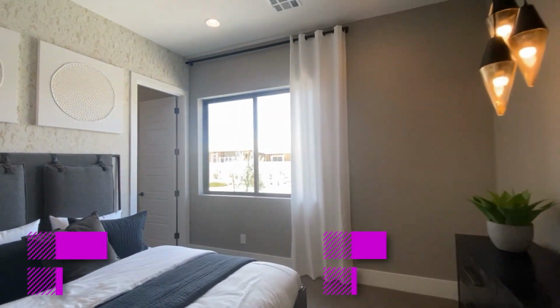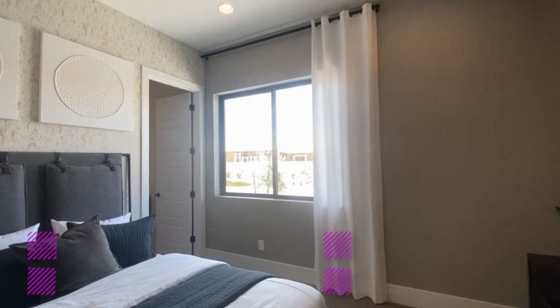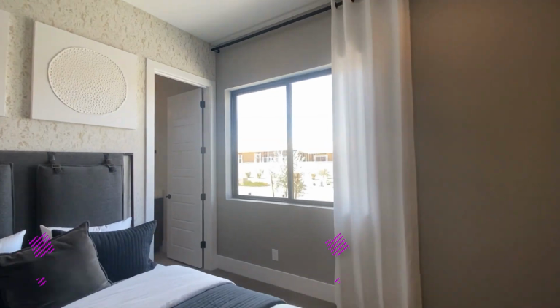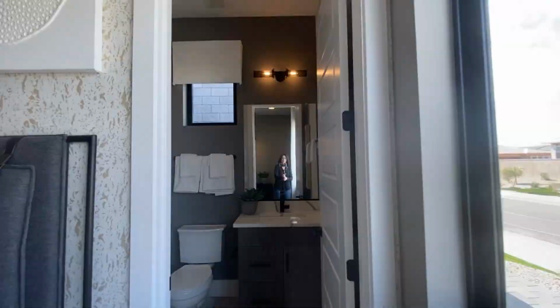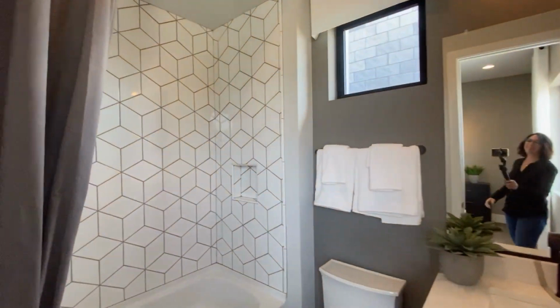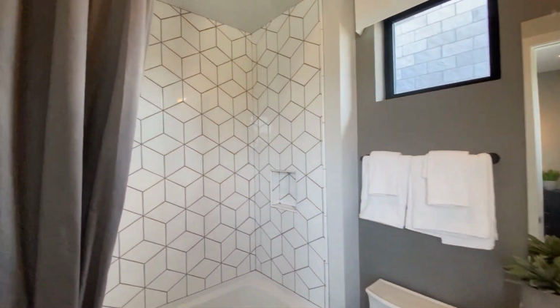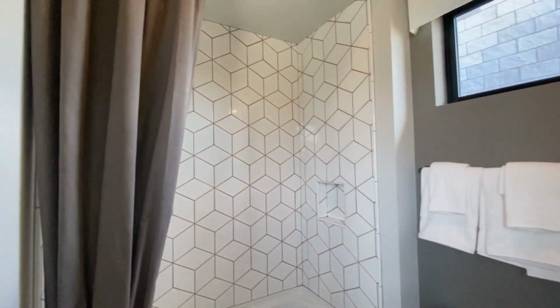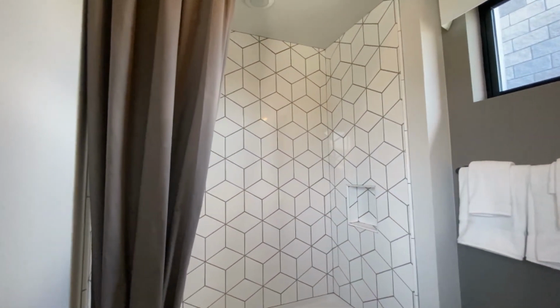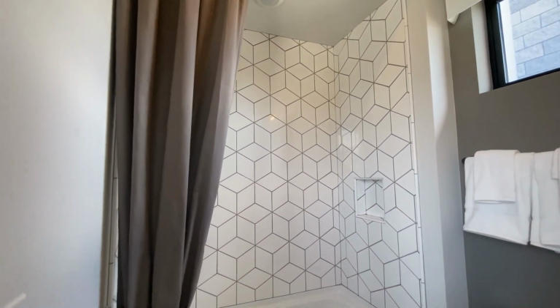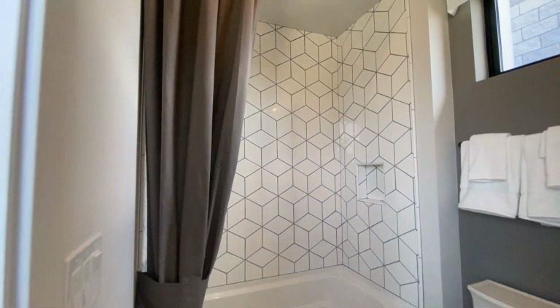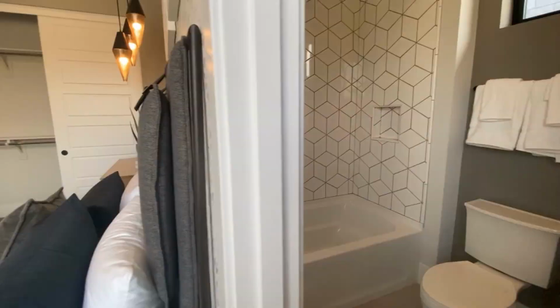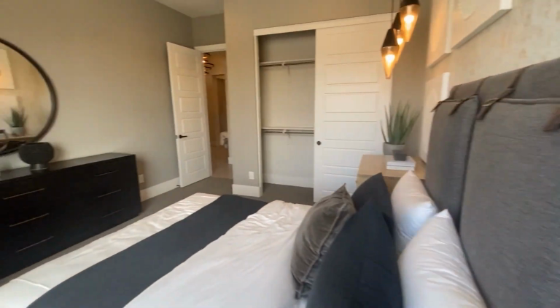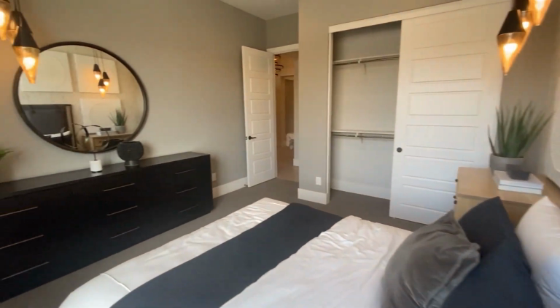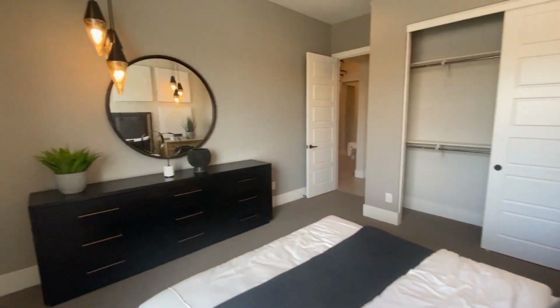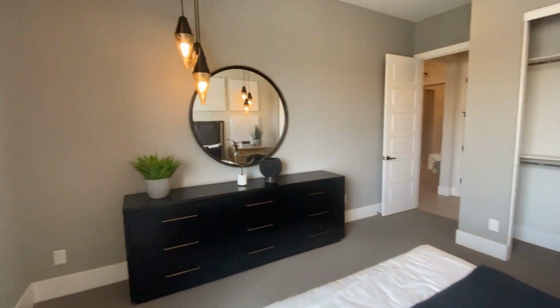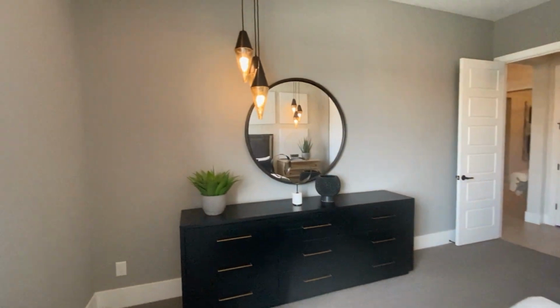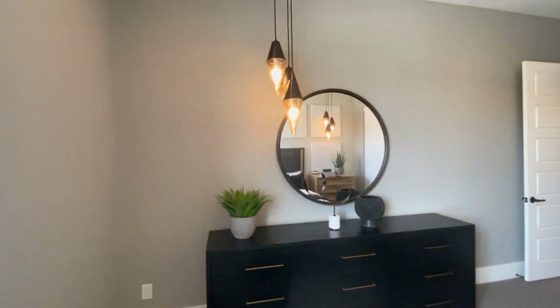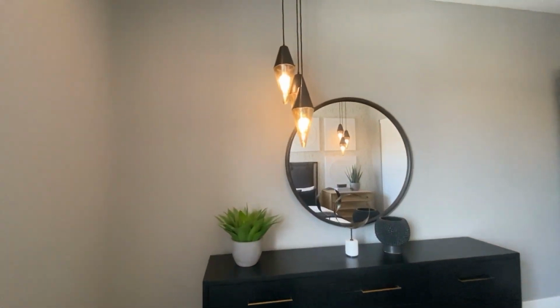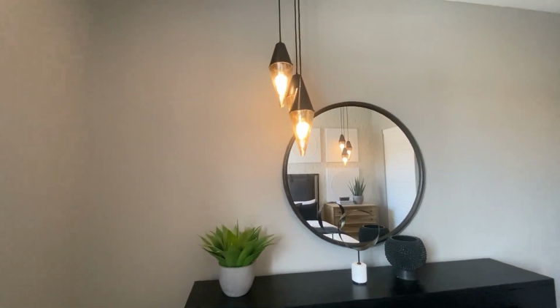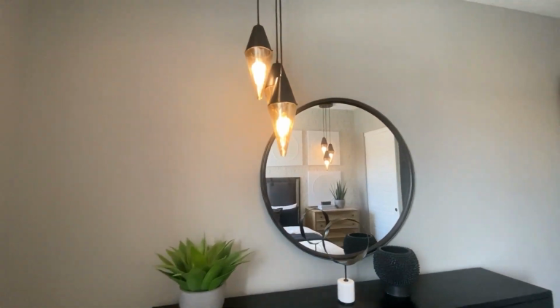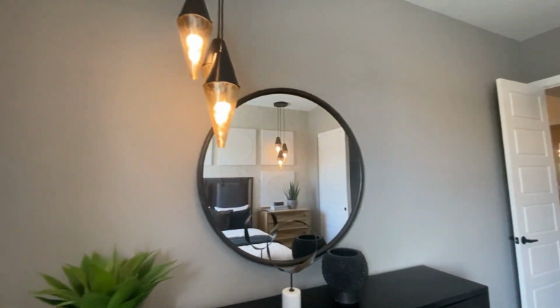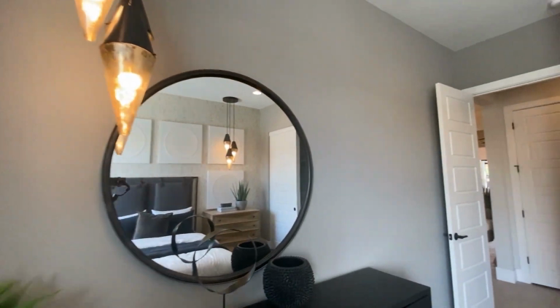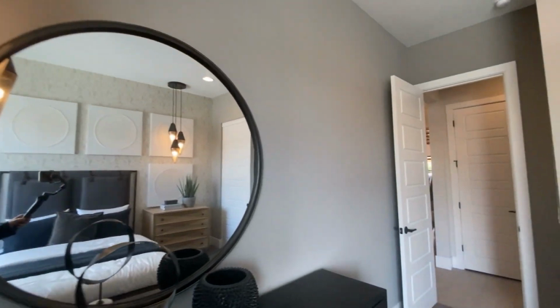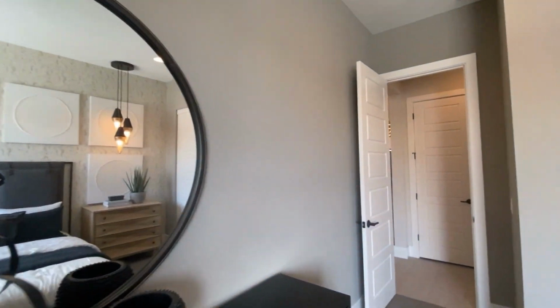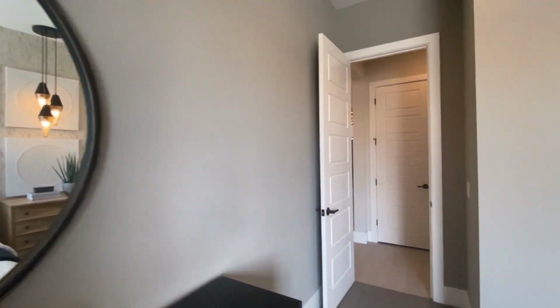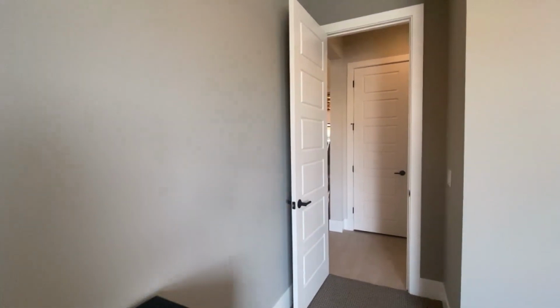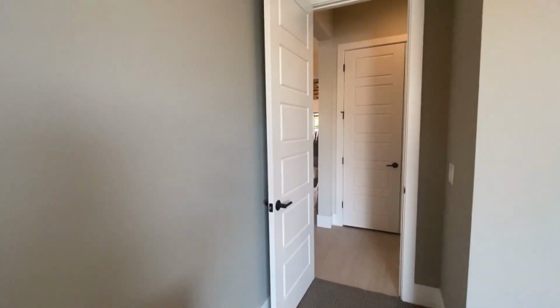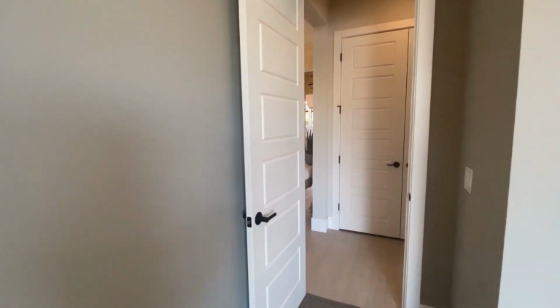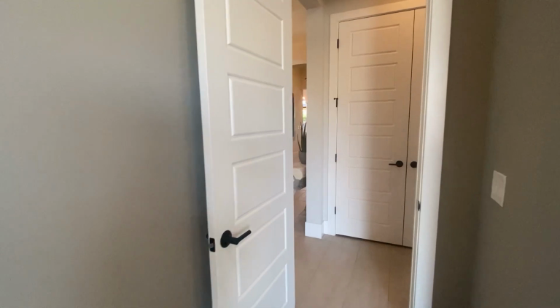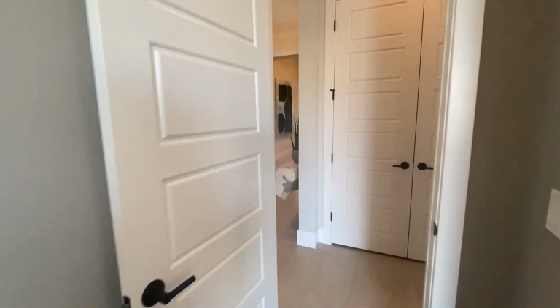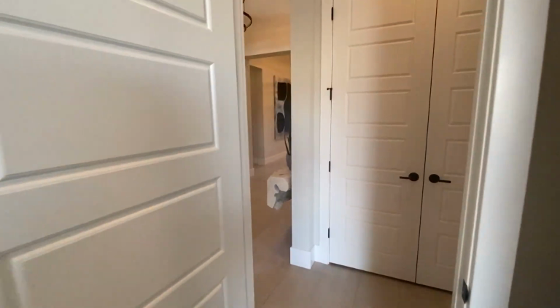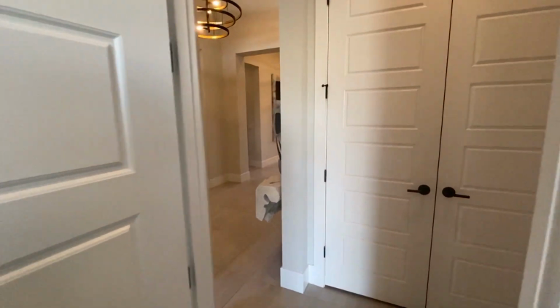This floor plan has a starting price of $1.56 million, but with all the upgrades you'll see in this video, including the pool and the yard, this home will sell for about $2.3 million. Let's take a look.